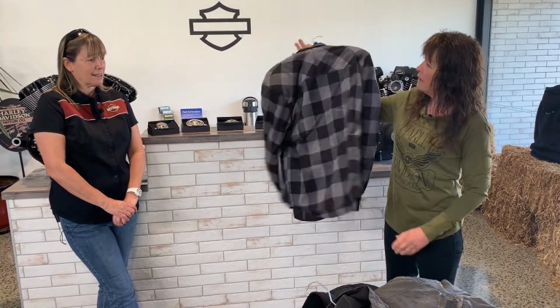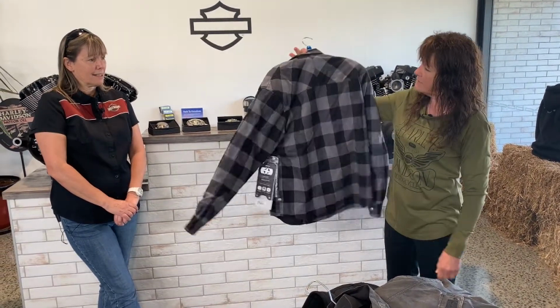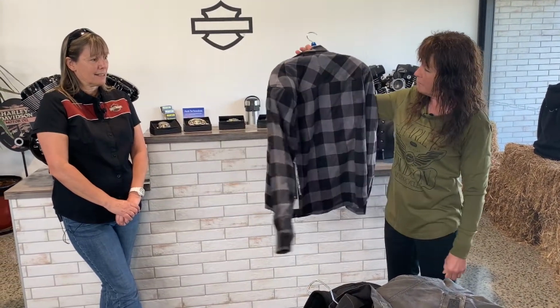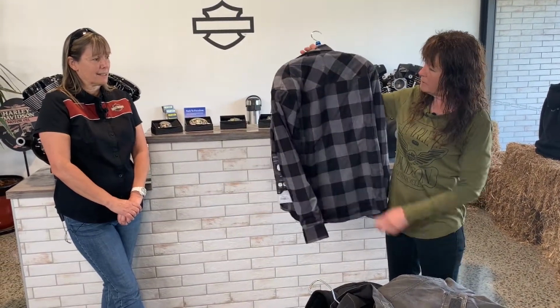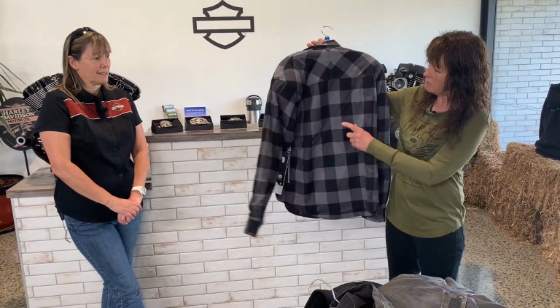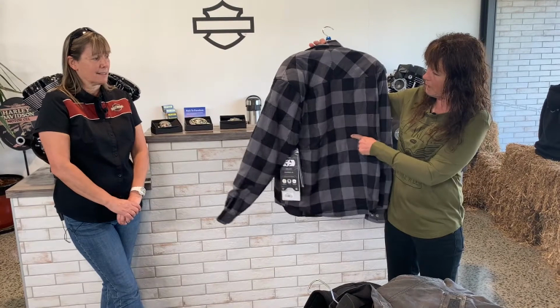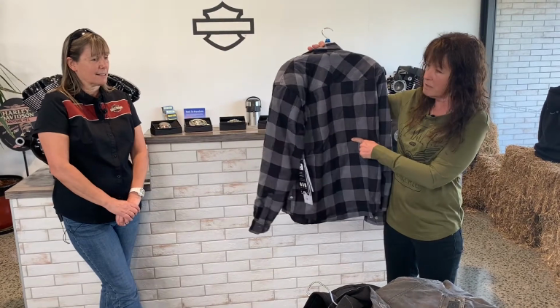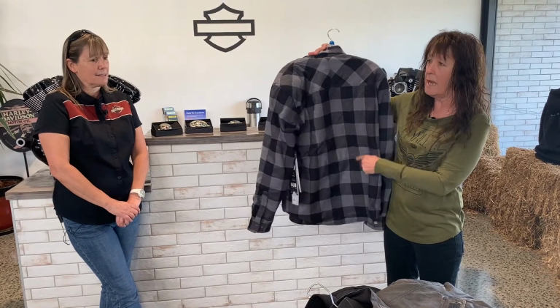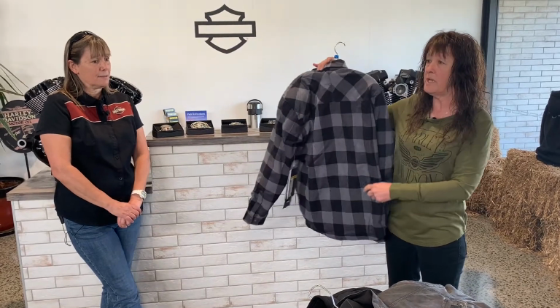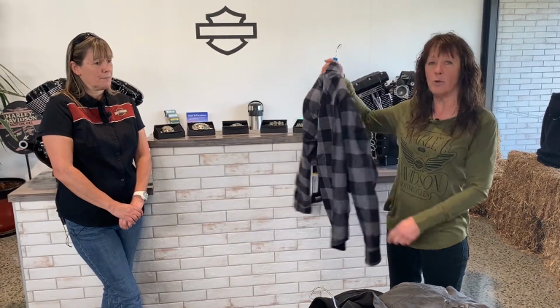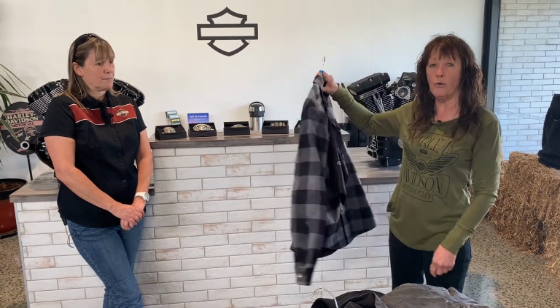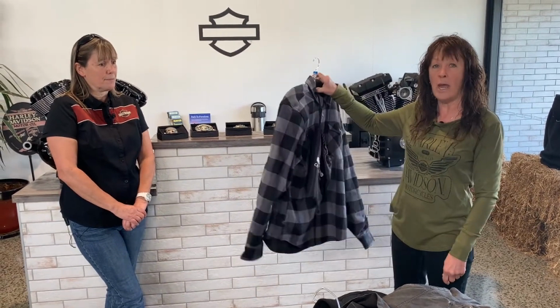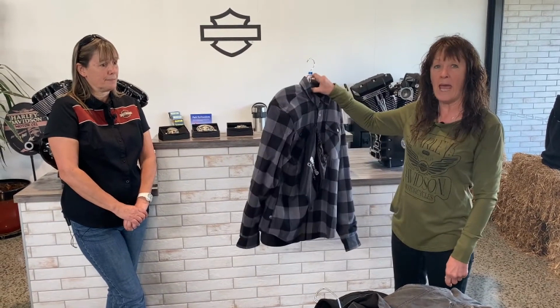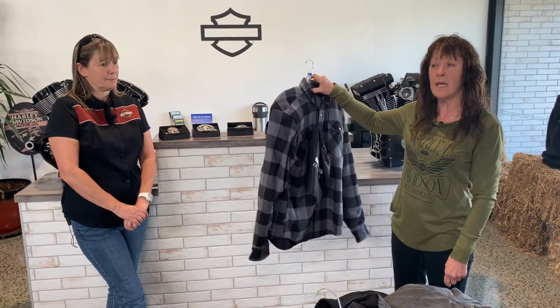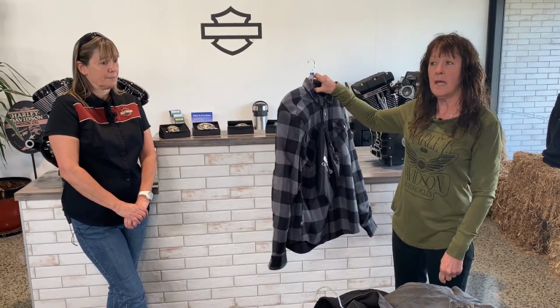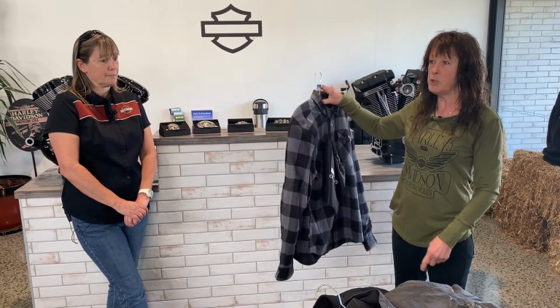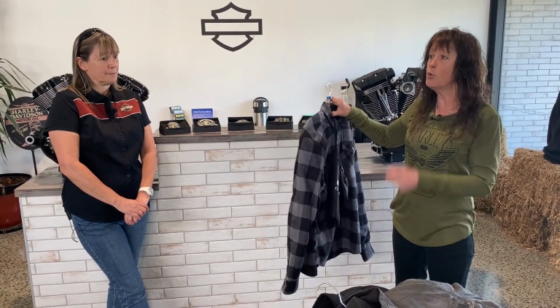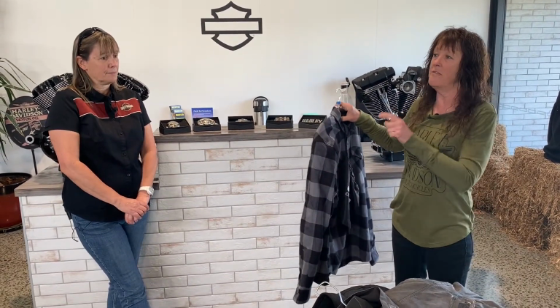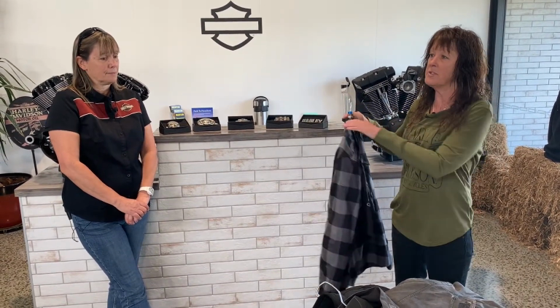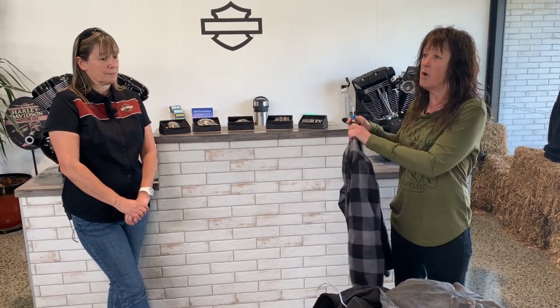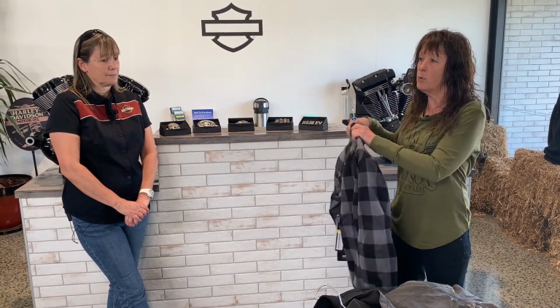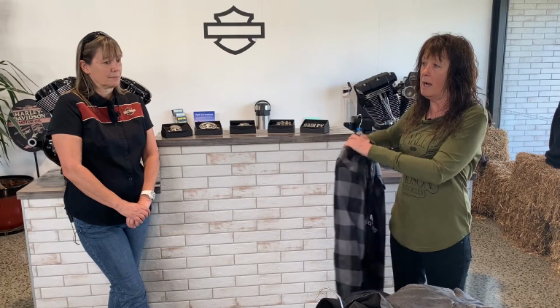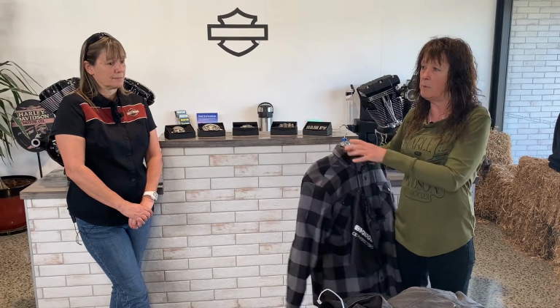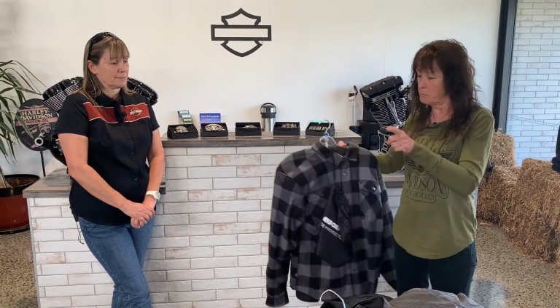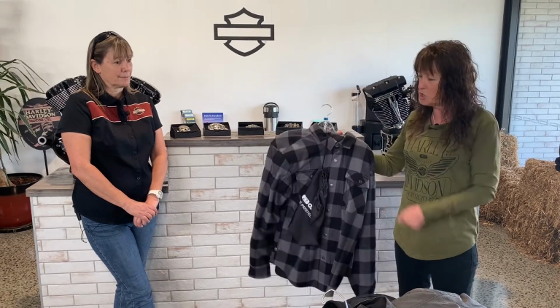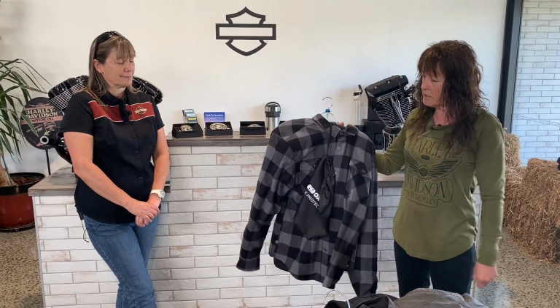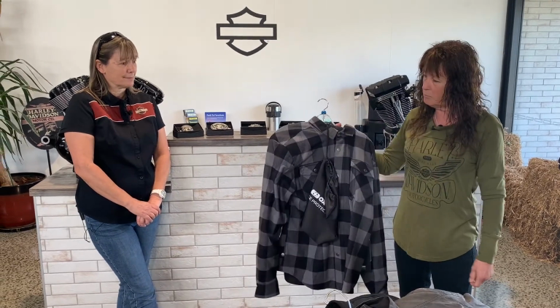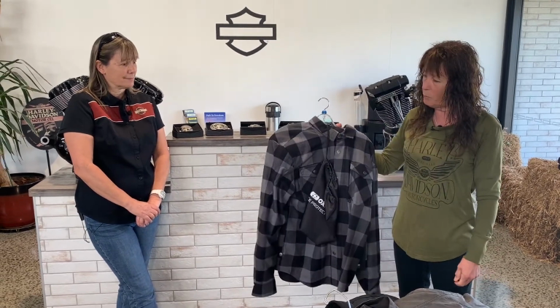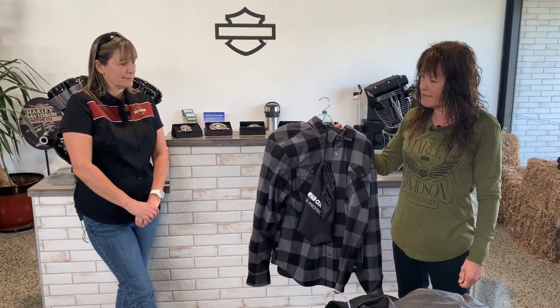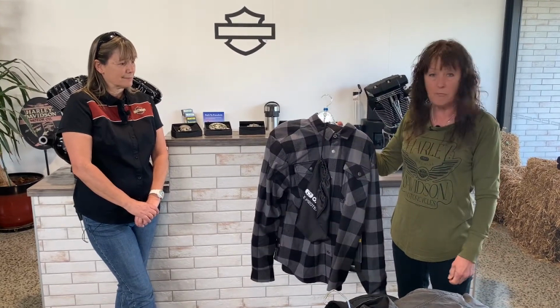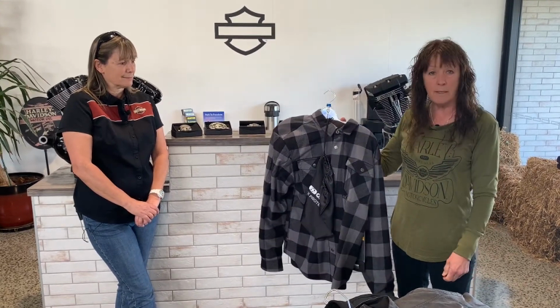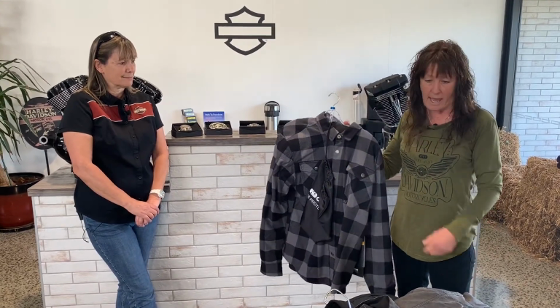These come in black and grey, we have maroon and black, and we also have another style with a smaller check in blue and white and red and black.